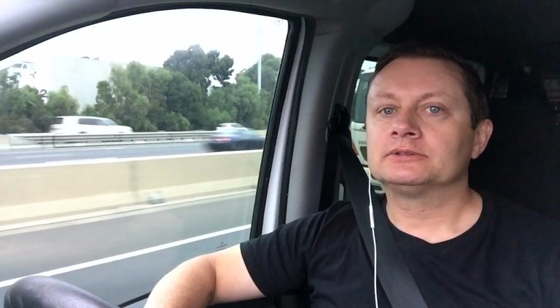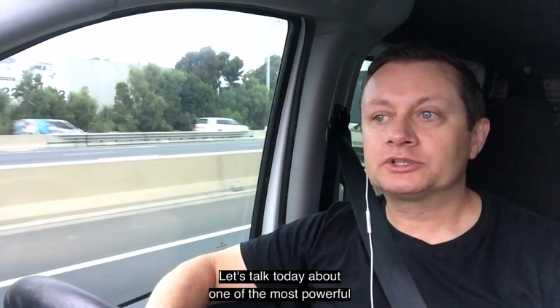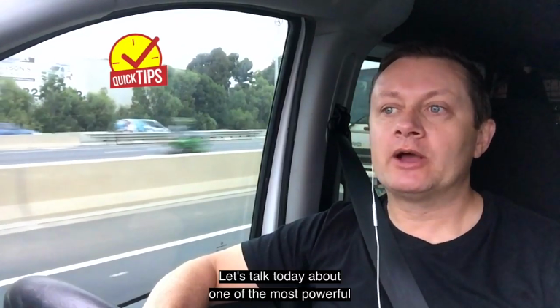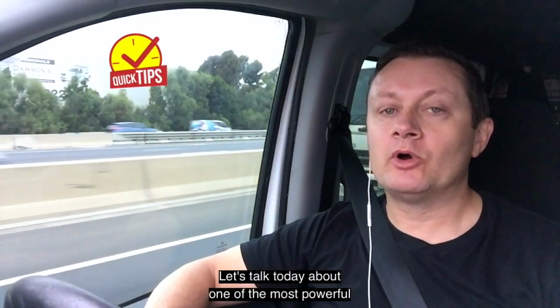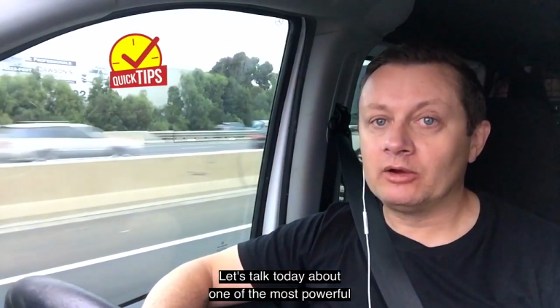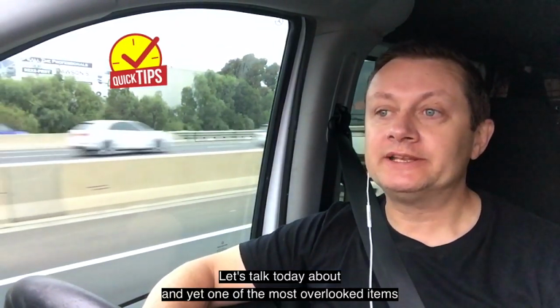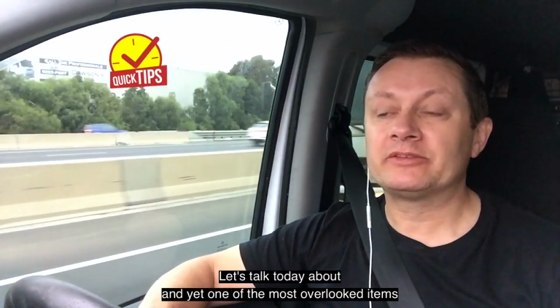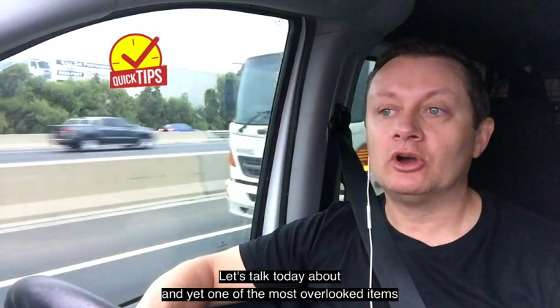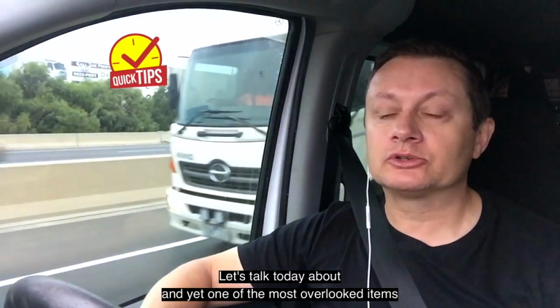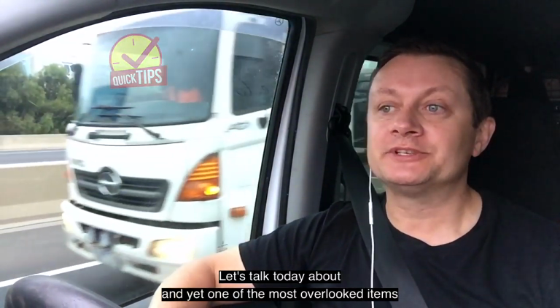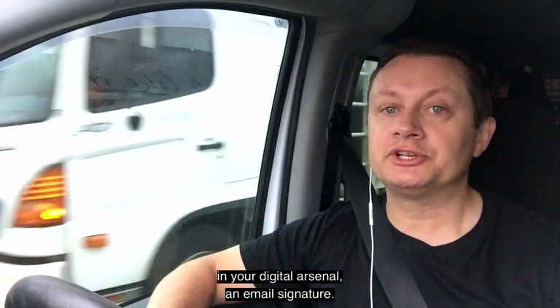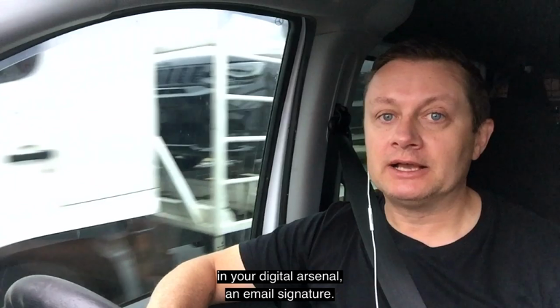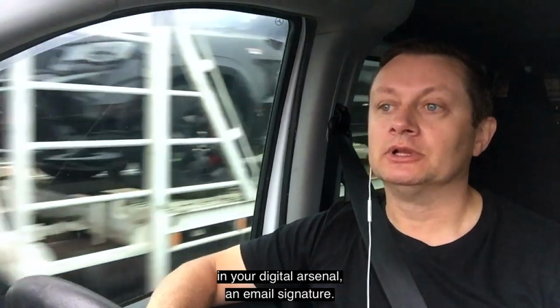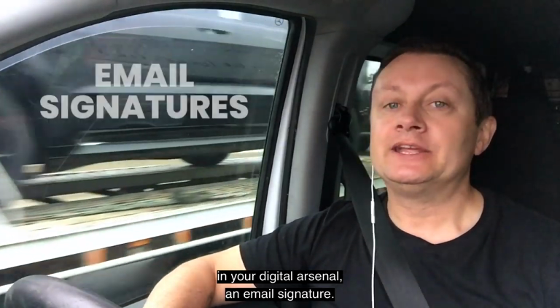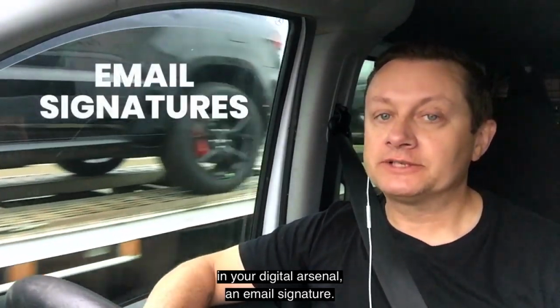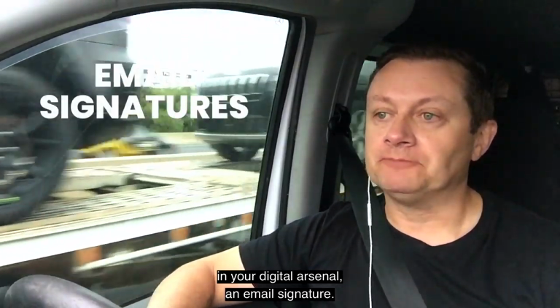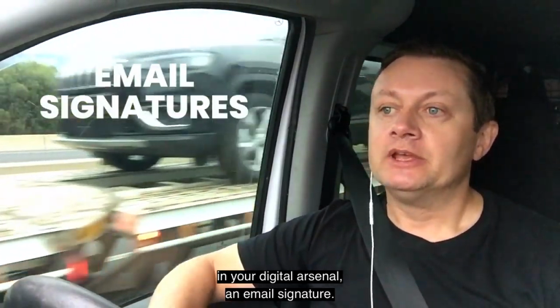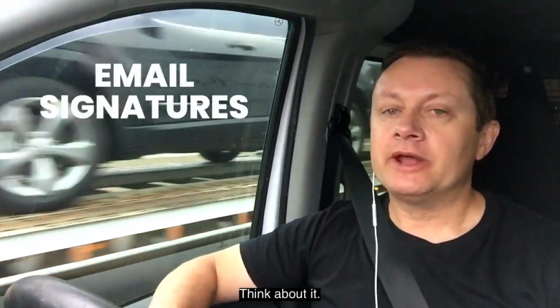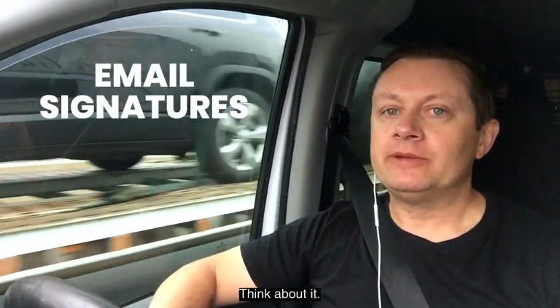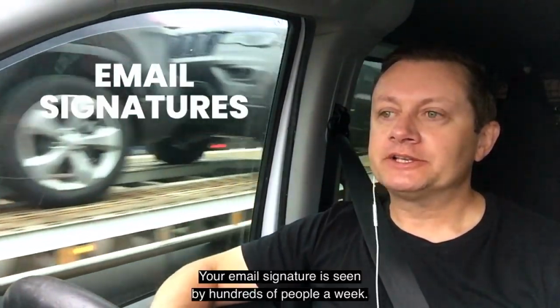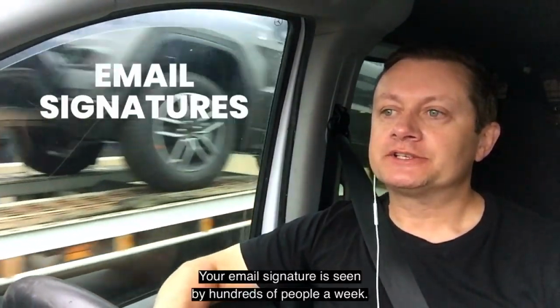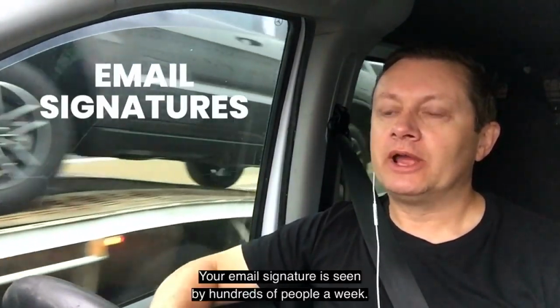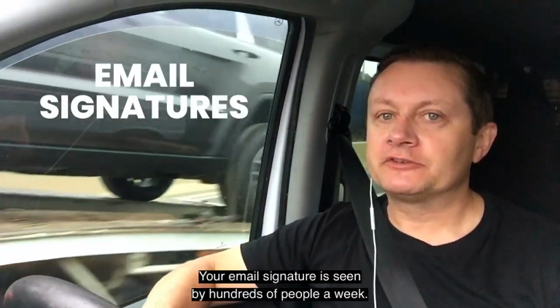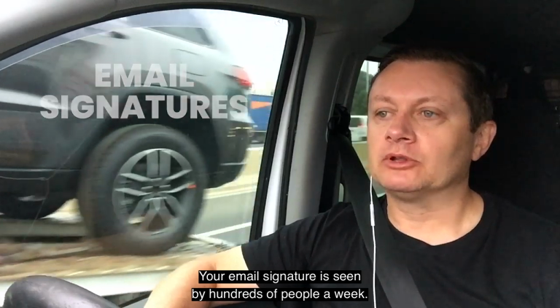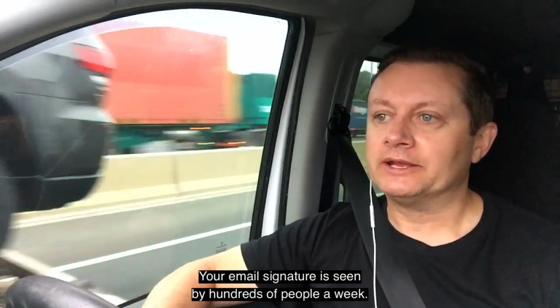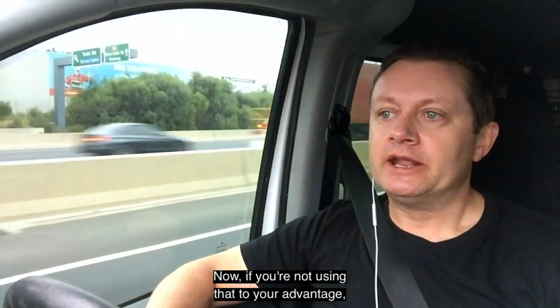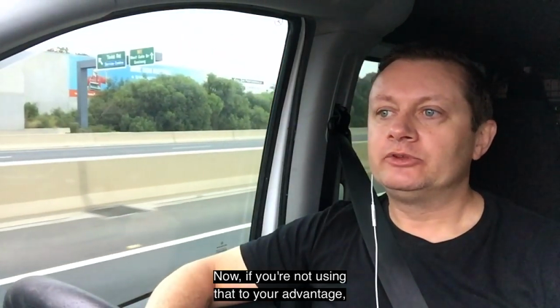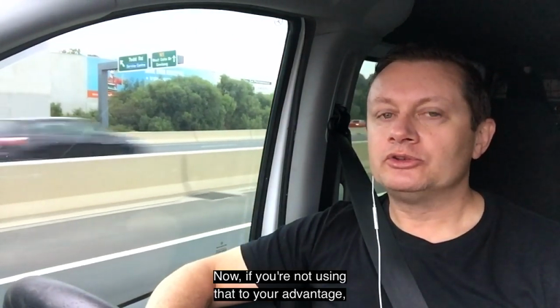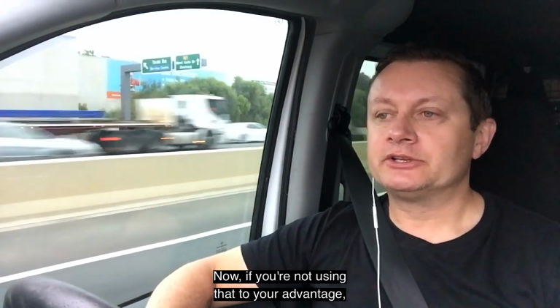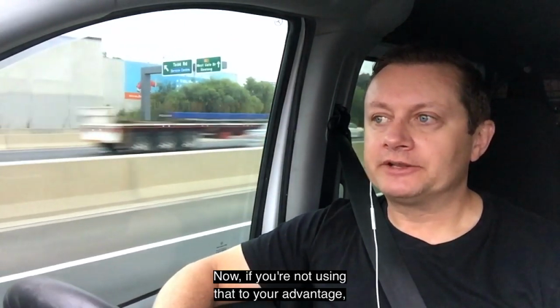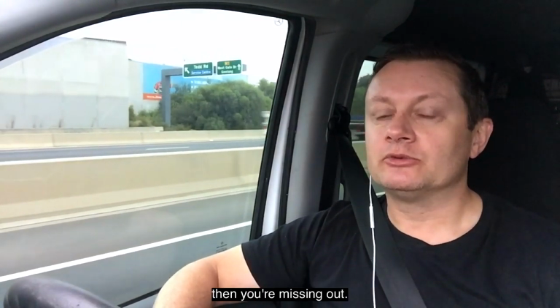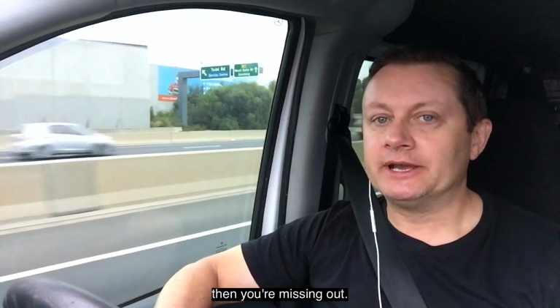Let's talk today about one of the most powerful and yet one of the most overlooked items in your digital arsenal: an email signature. Think about it — your email signature is seen by hundreds of people a week. If you're not using that to your advantage, then you're missing out.